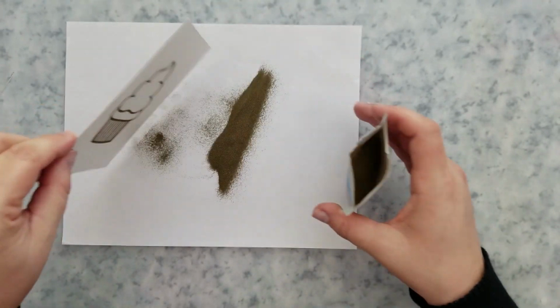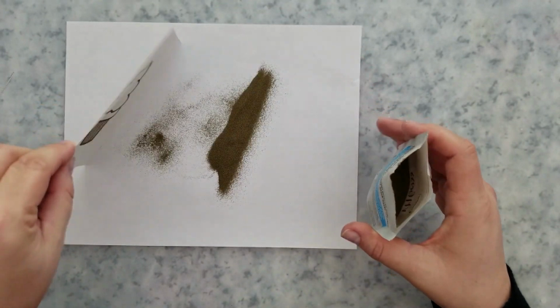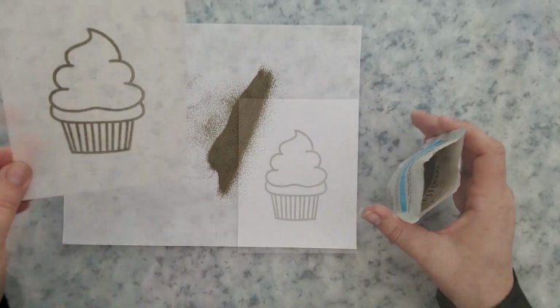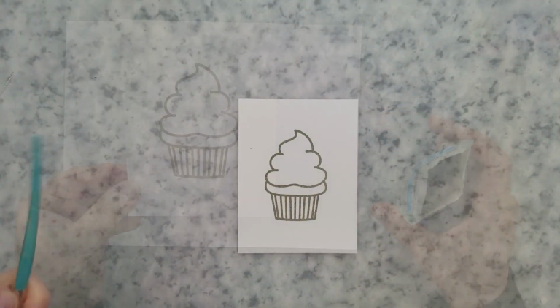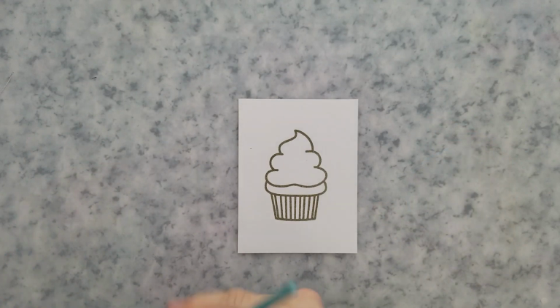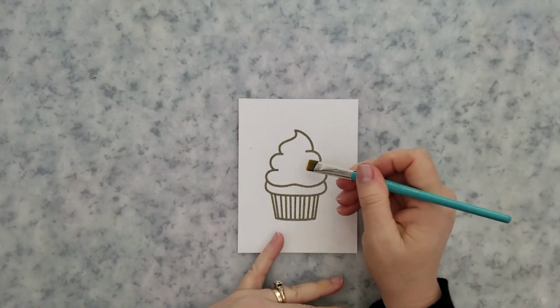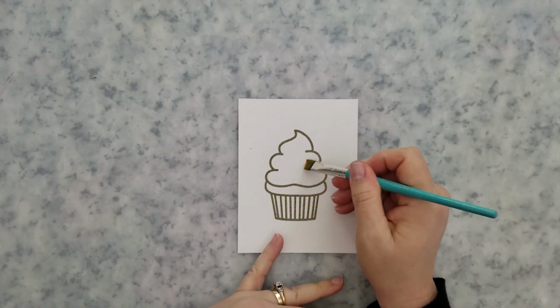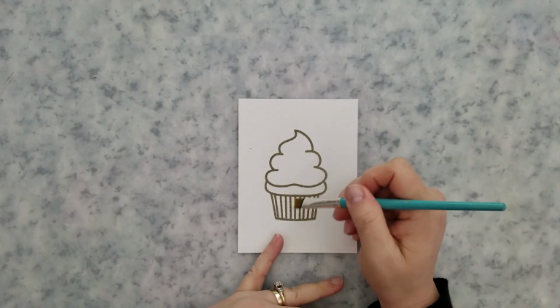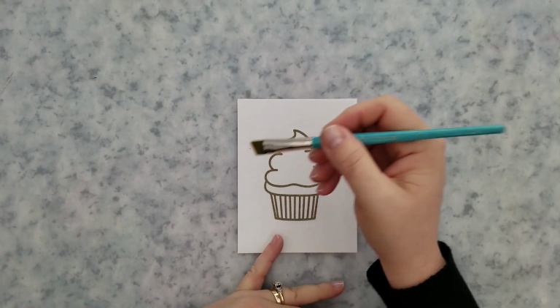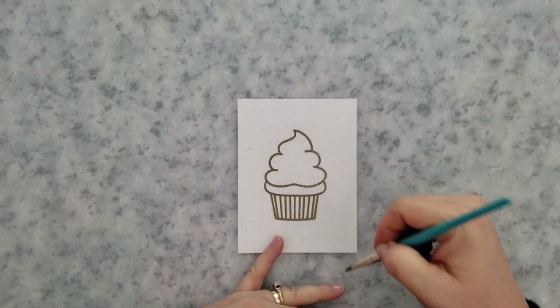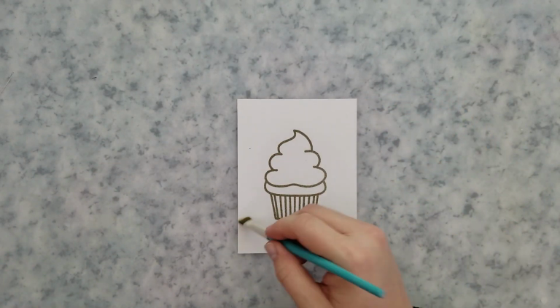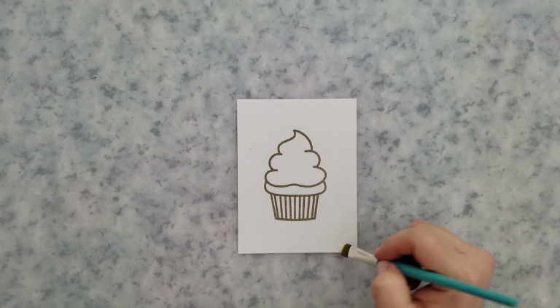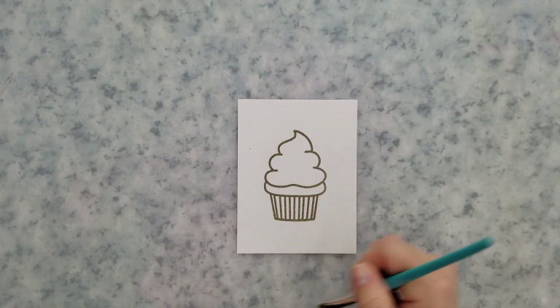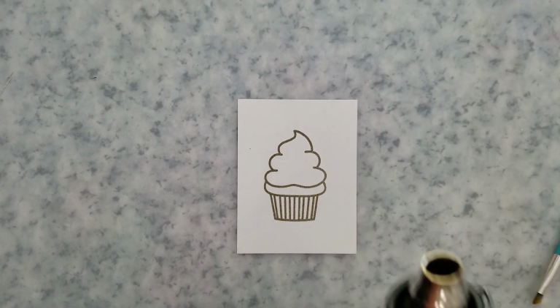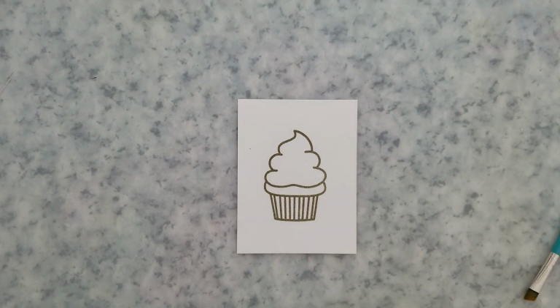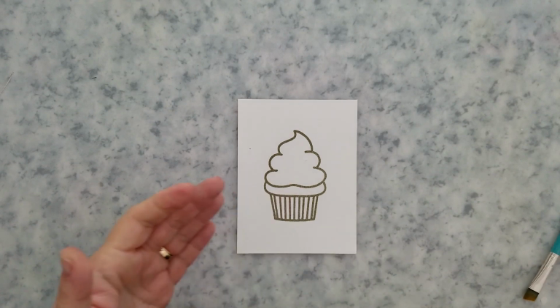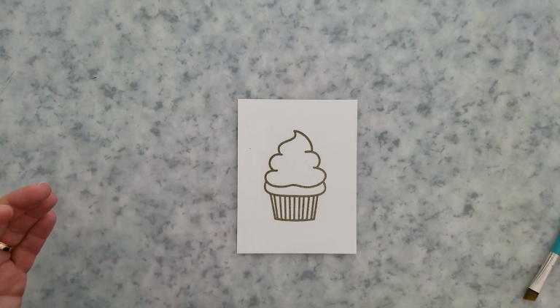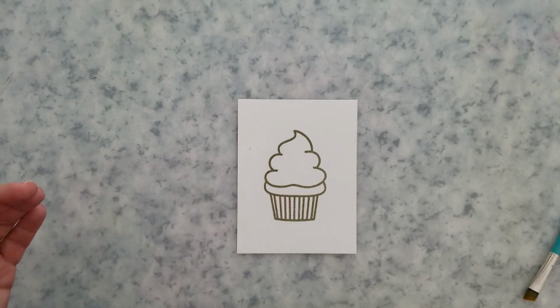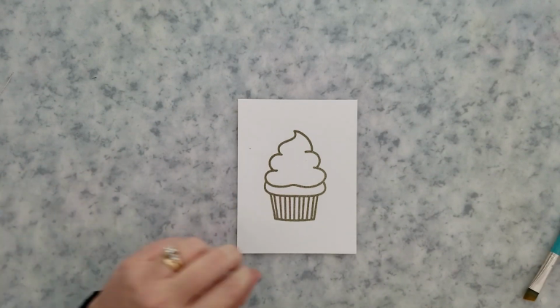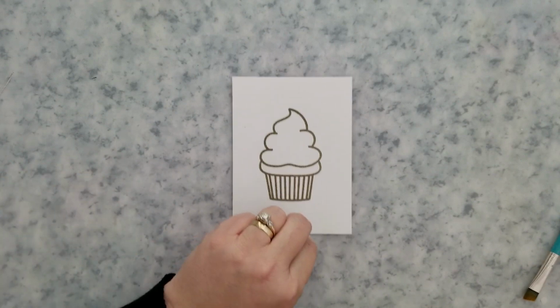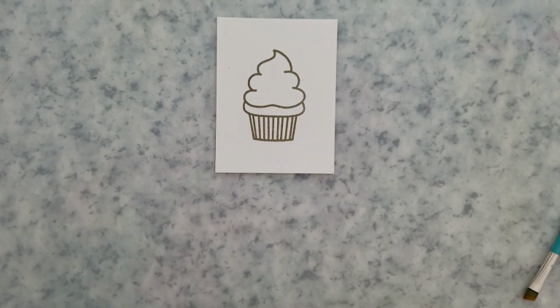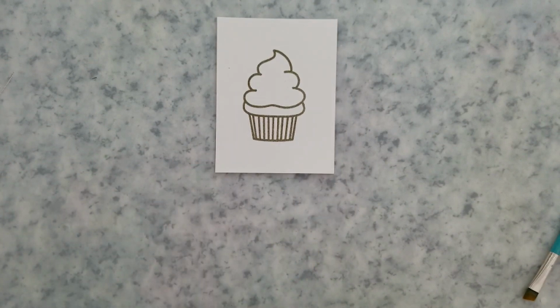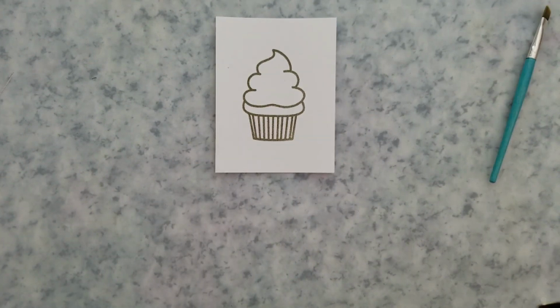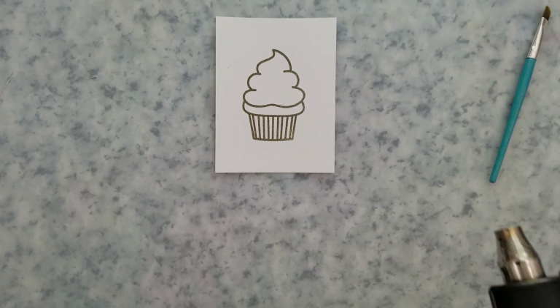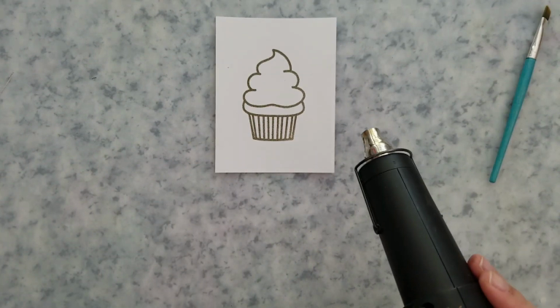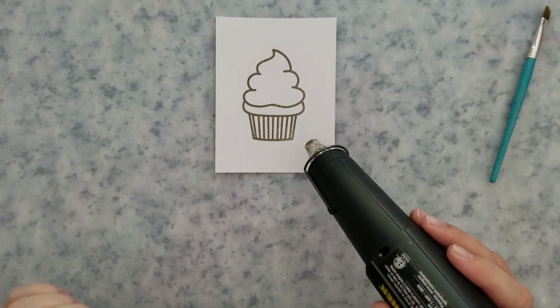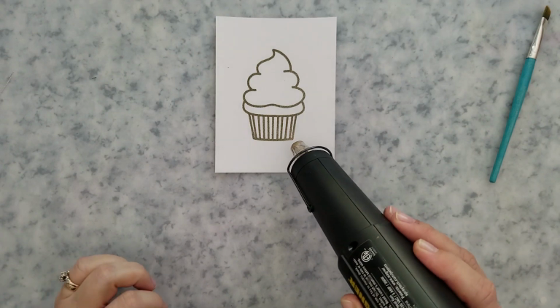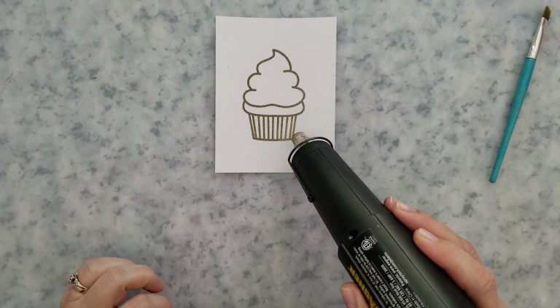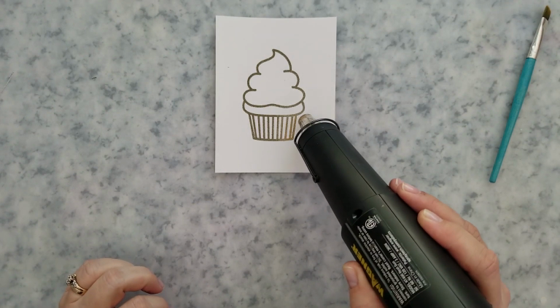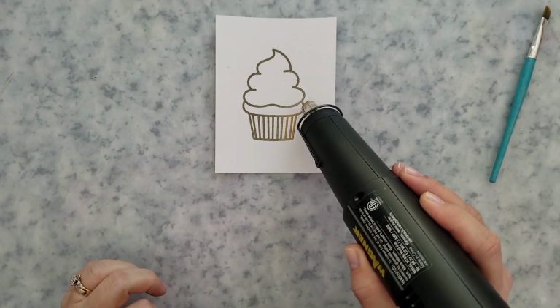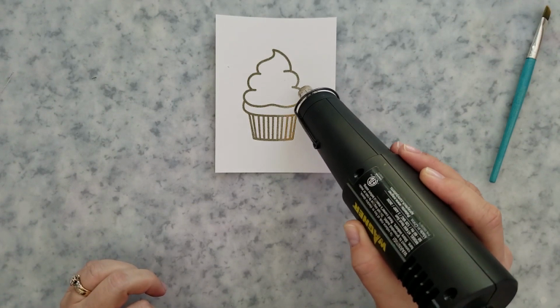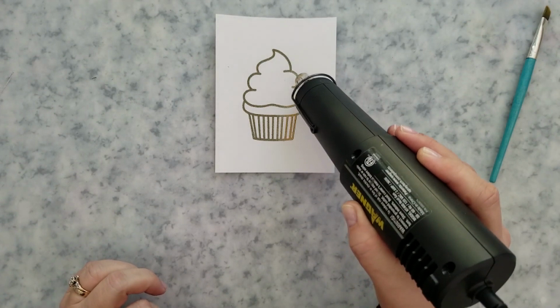You need to make sure that your gun is hot before taking it to the paper. Try not to shake the gun back and forth — when the heat hits the powder it should start melting immediately, allowing you to easily chase that melting powder with the heat gun.